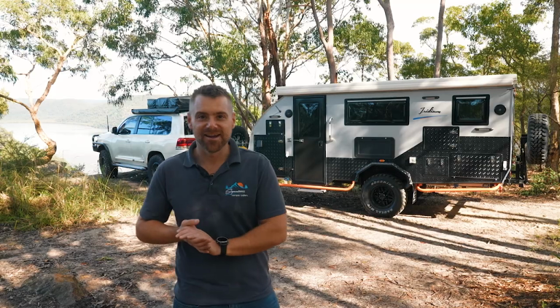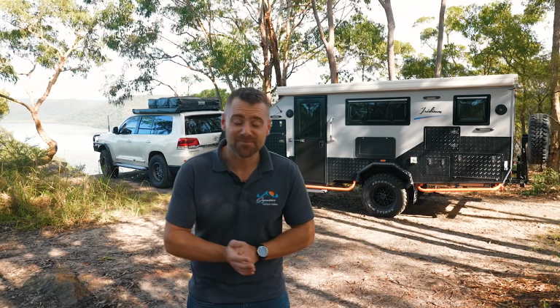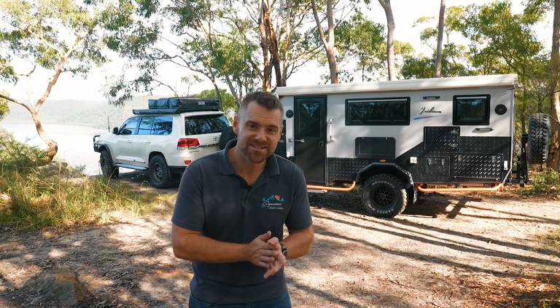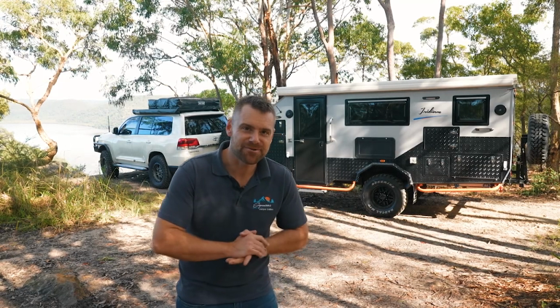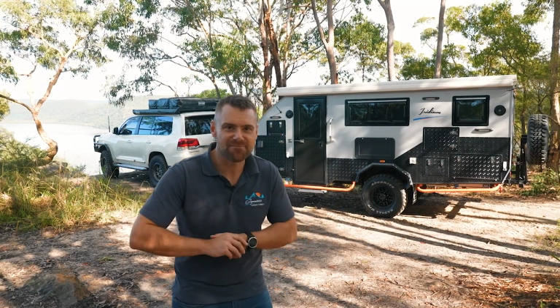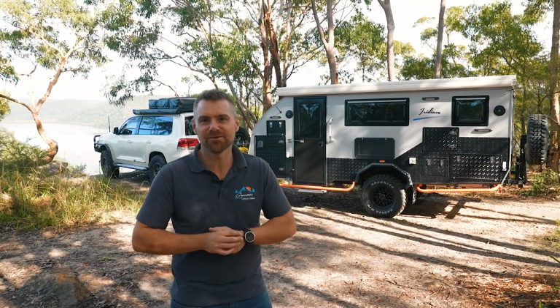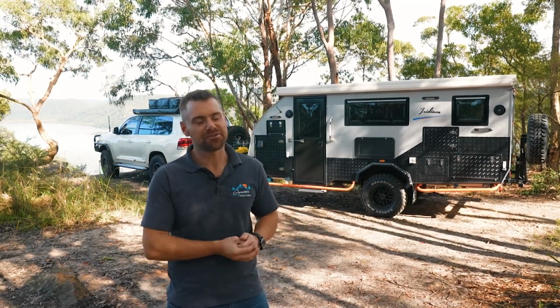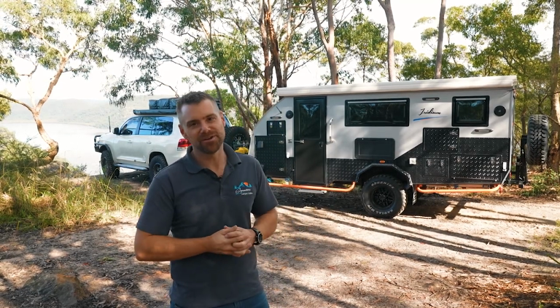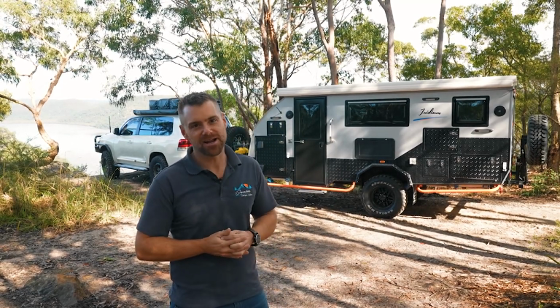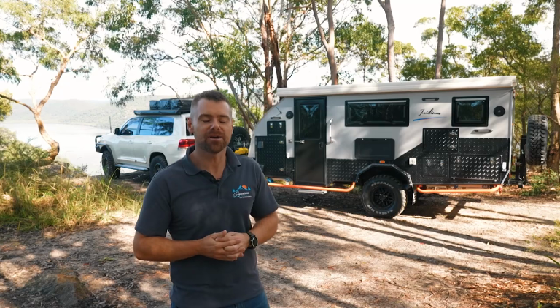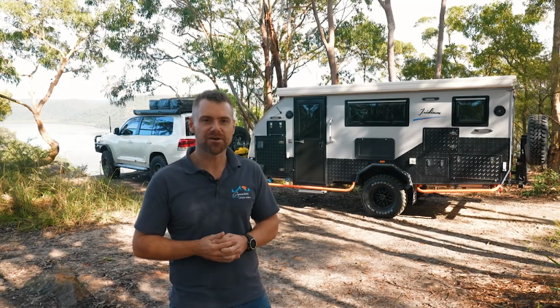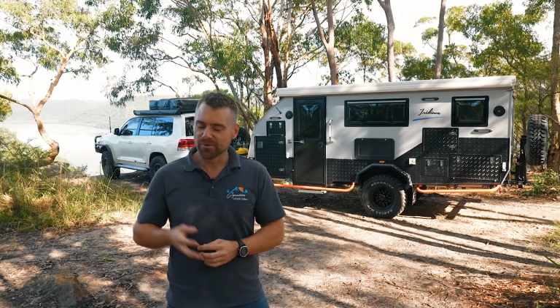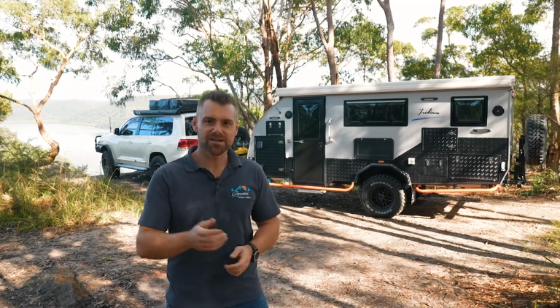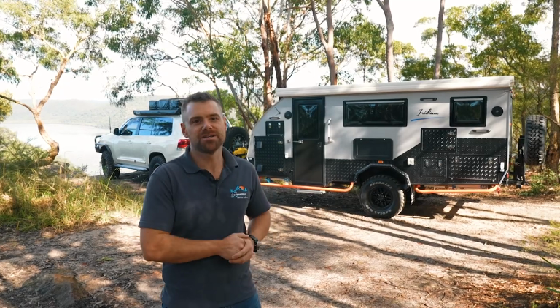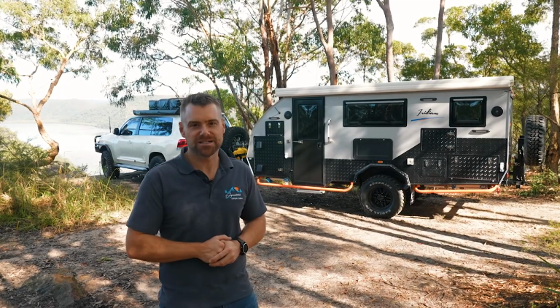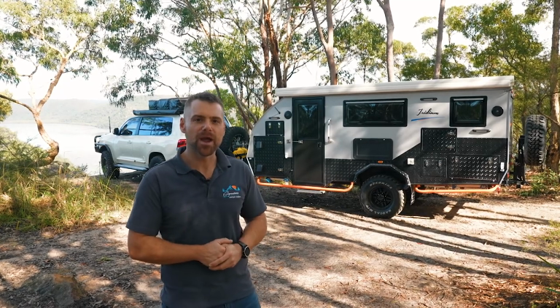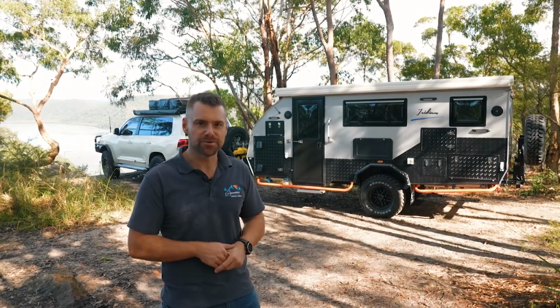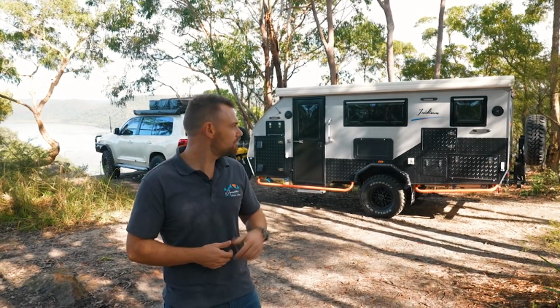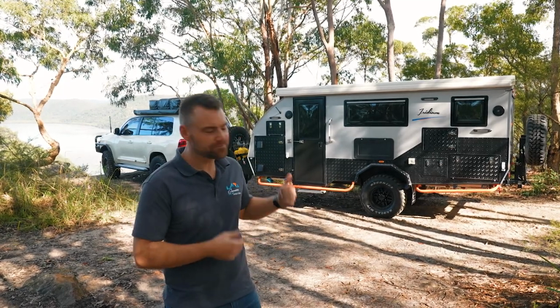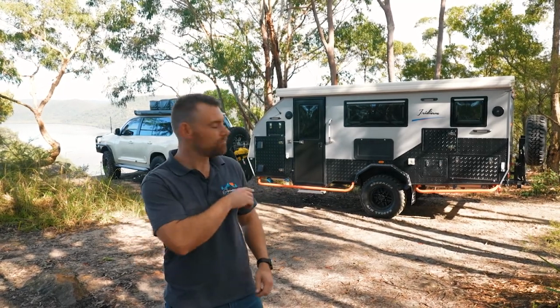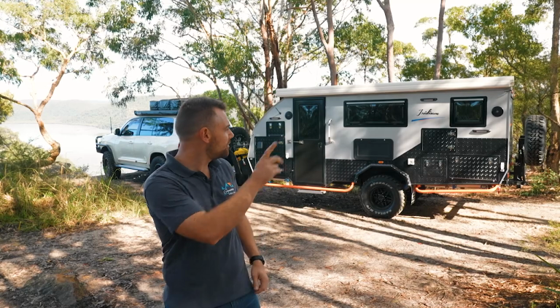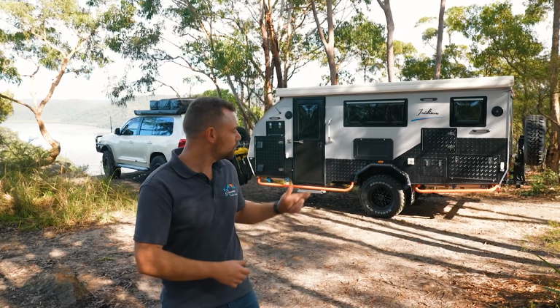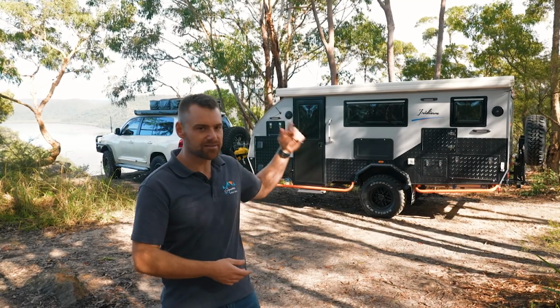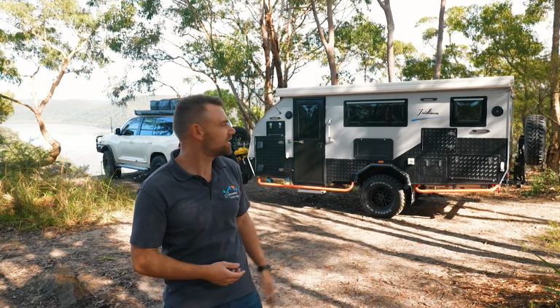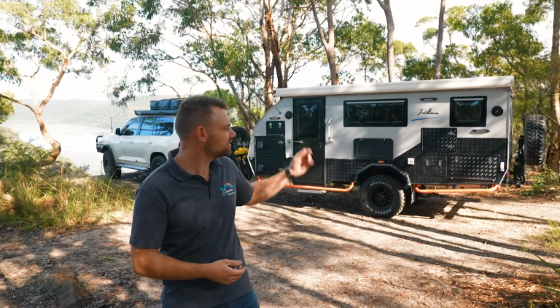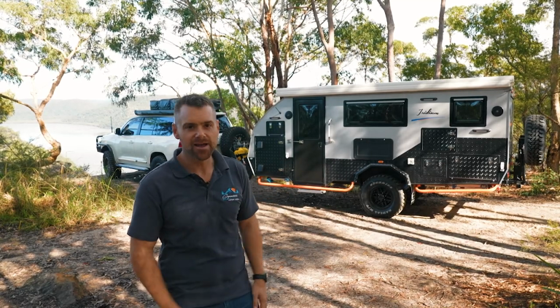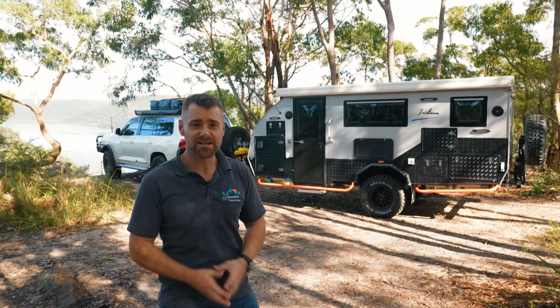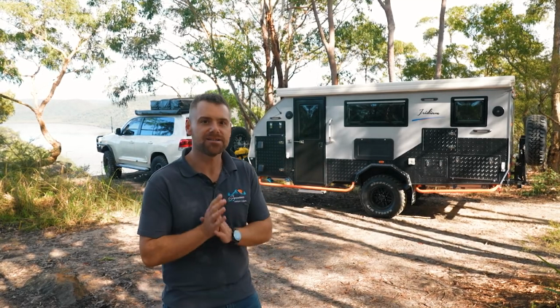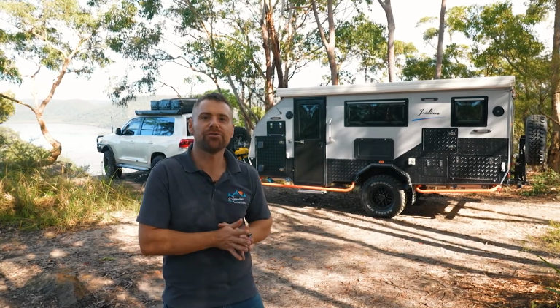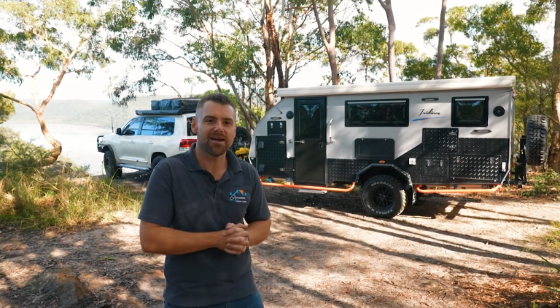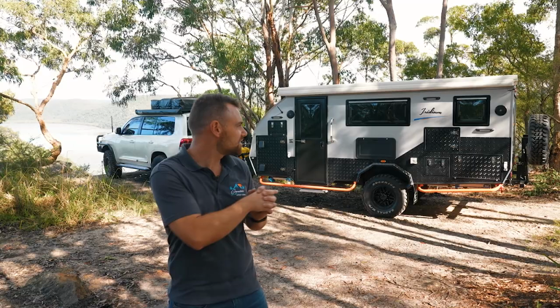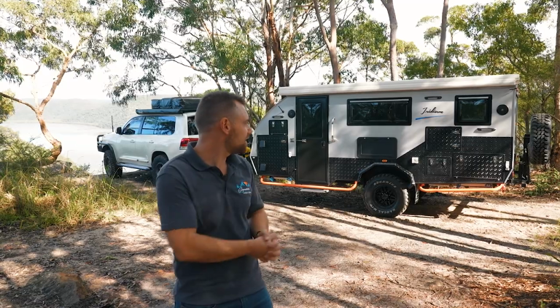Hey guys, it's Mark from Signature Camper Trailers. Most of you have seen our three-minute video of setting up a hybrid camper trailer. We thought we'd take the opportunity to actually show you how we do it. So let's open the roof up, fold out the back, swing out the kitchen and the awning, and give you a detailed run-through of how to set up this camper trailer.